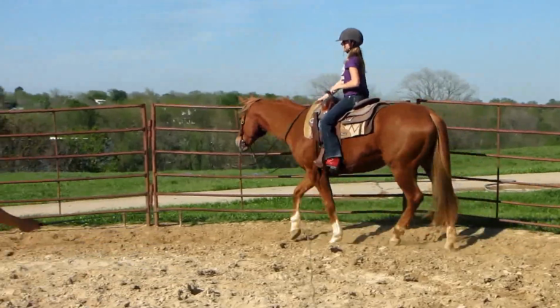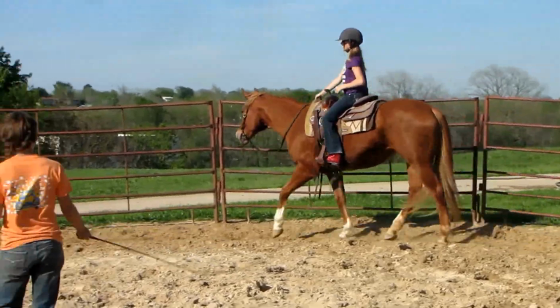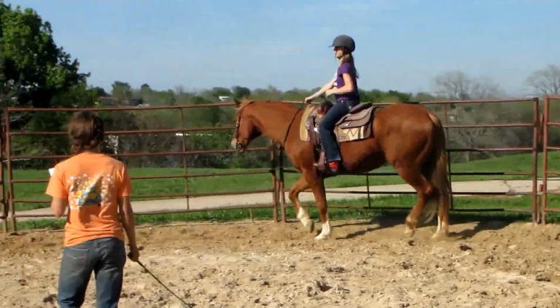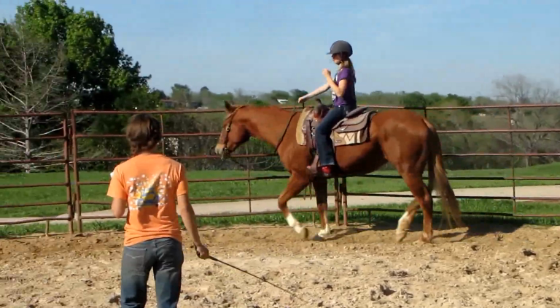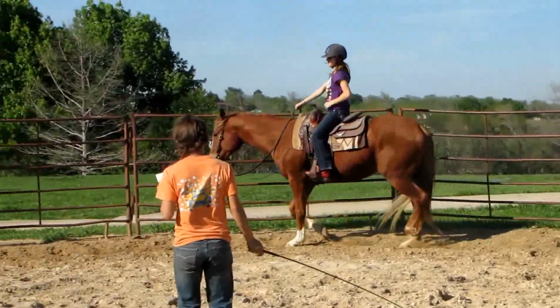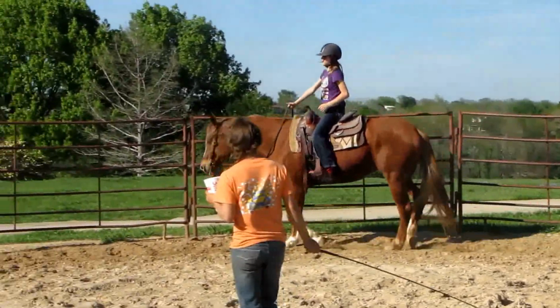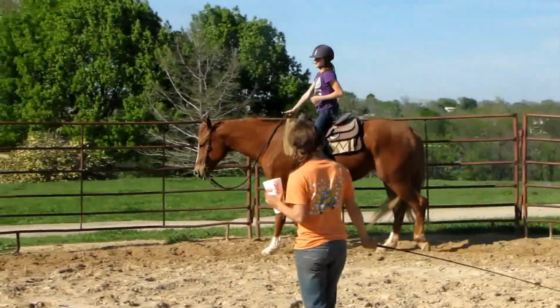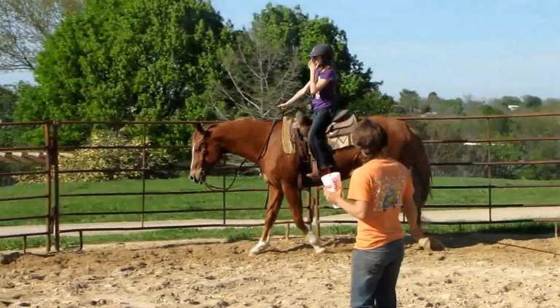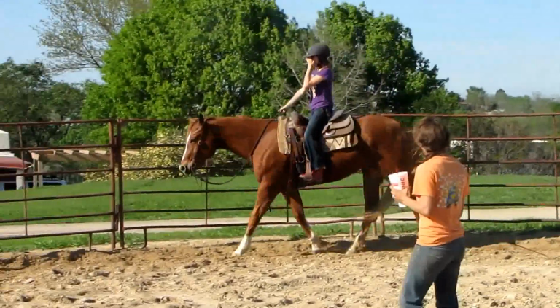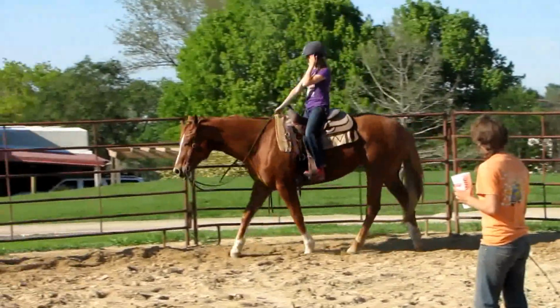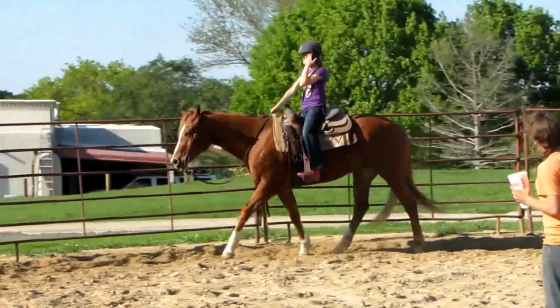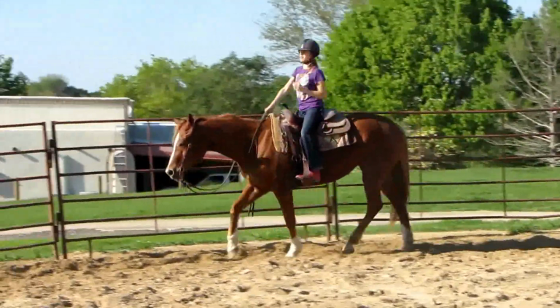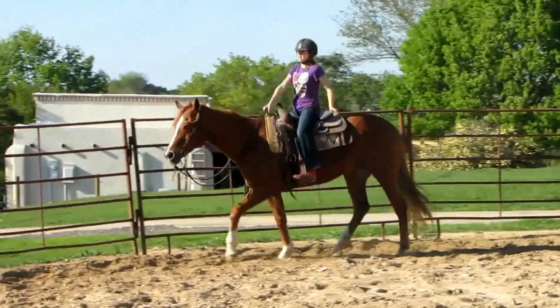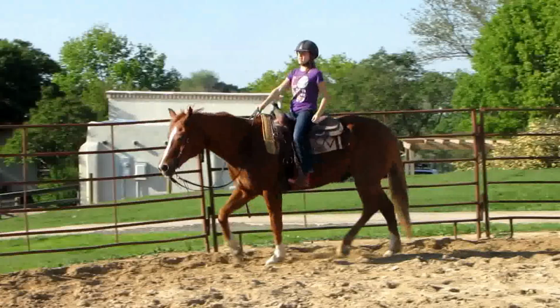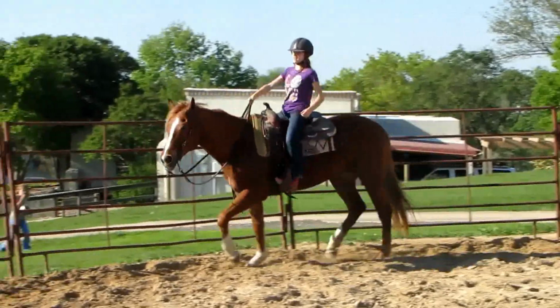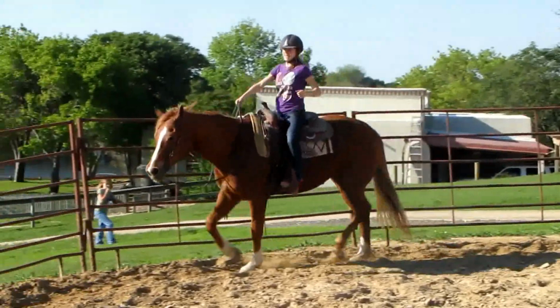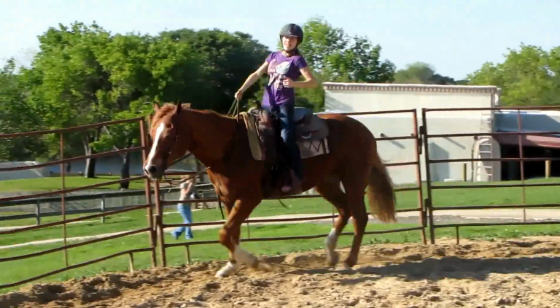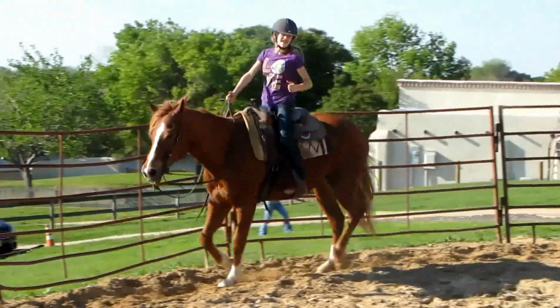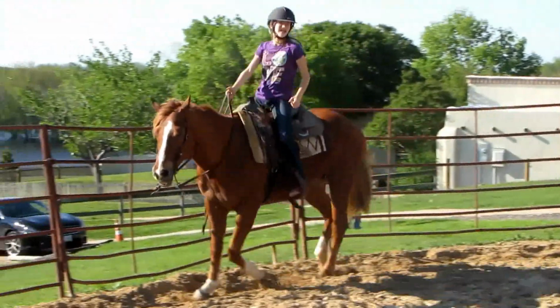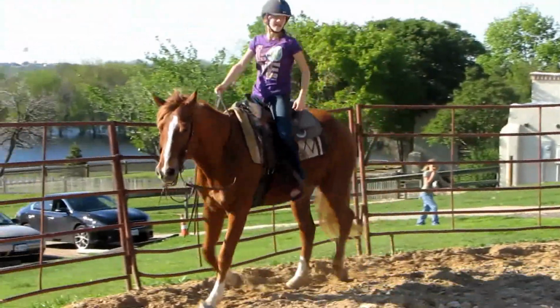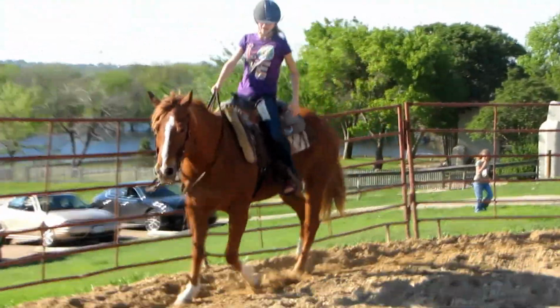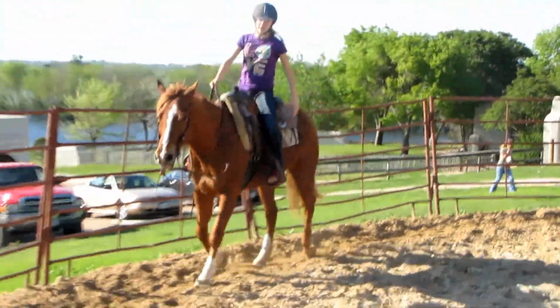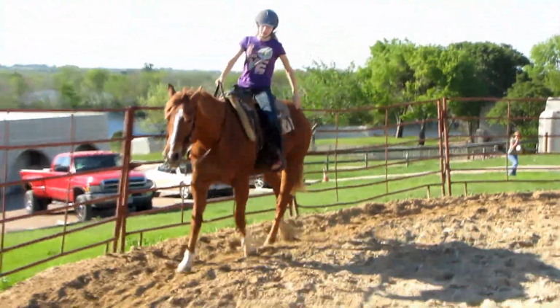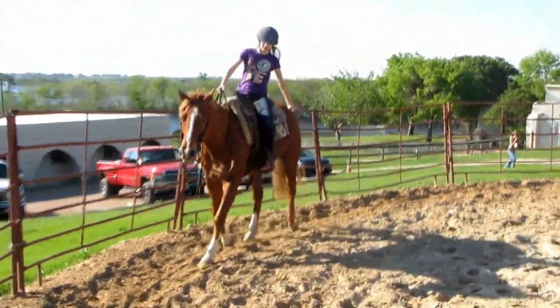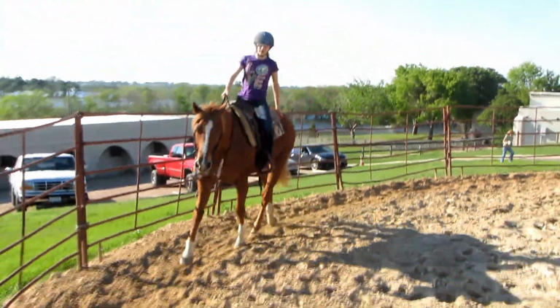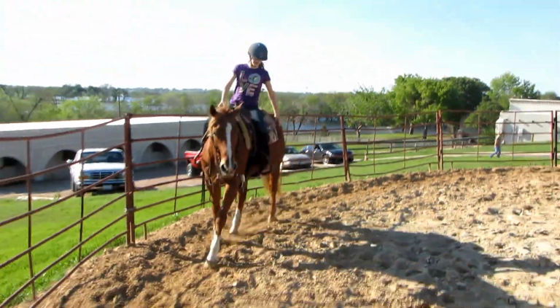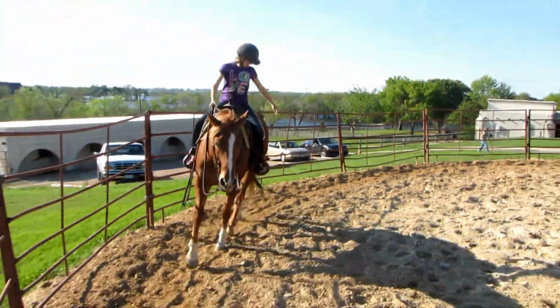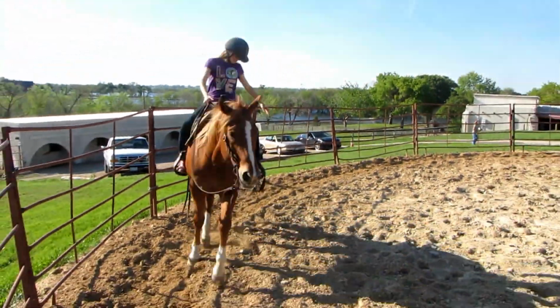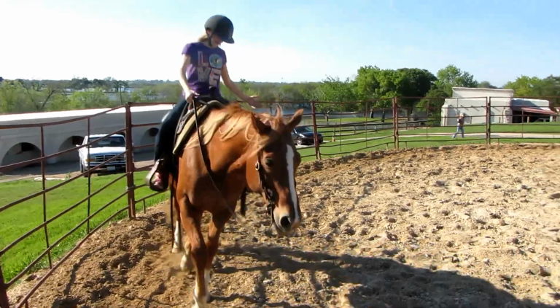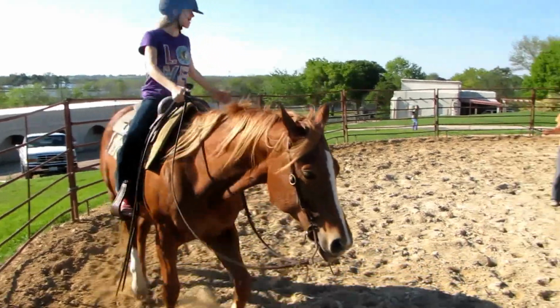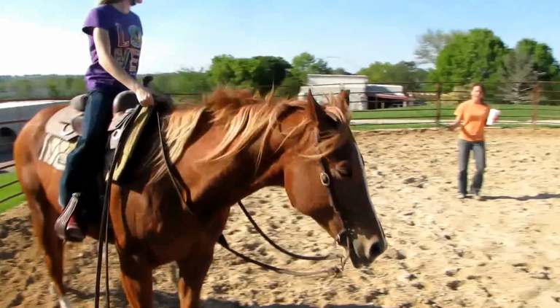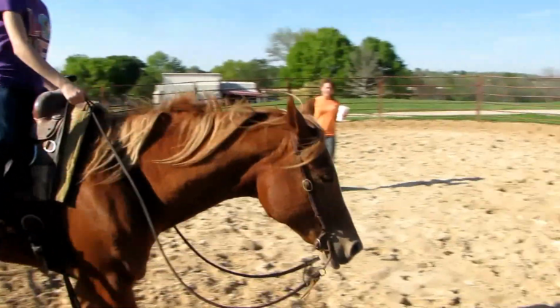Hey, that's a perfect little dog right there. Now I want you to try something. I want you to pick your hands up and tap on her side to get her to go a little bit faster at the same time. Pick your hand up, like as if you're going to...